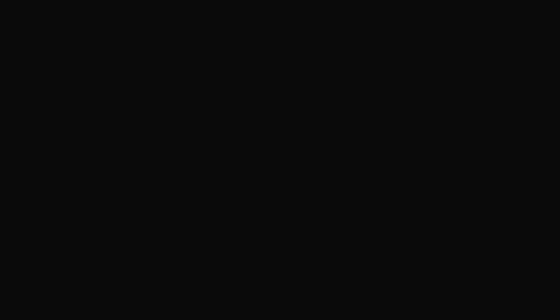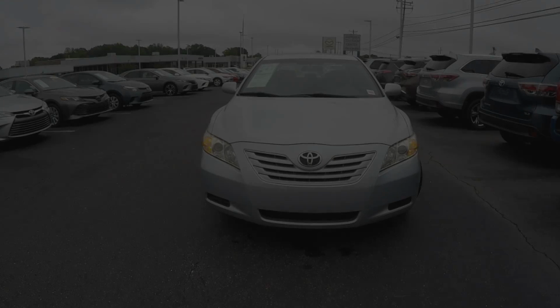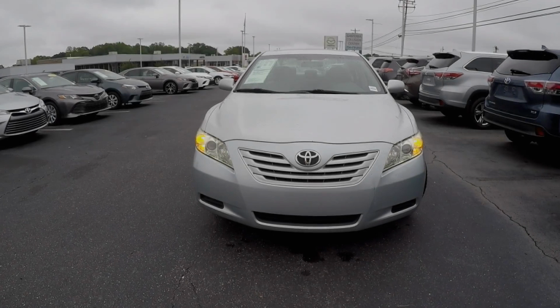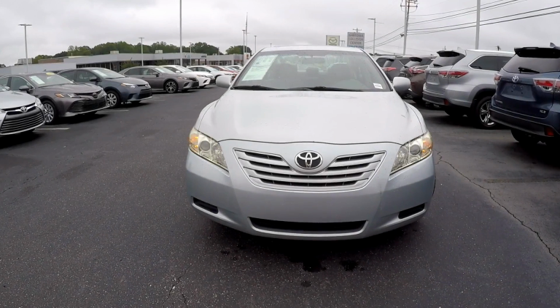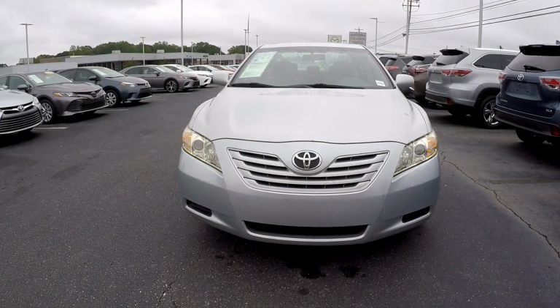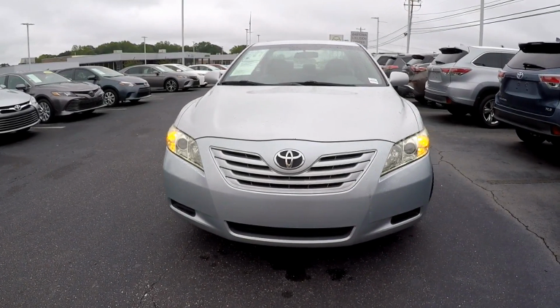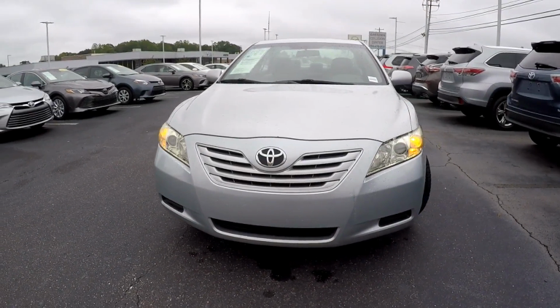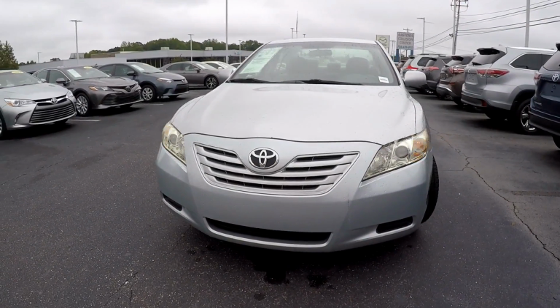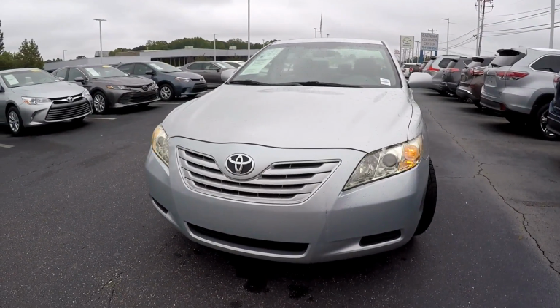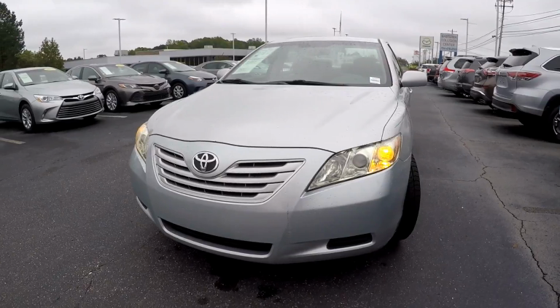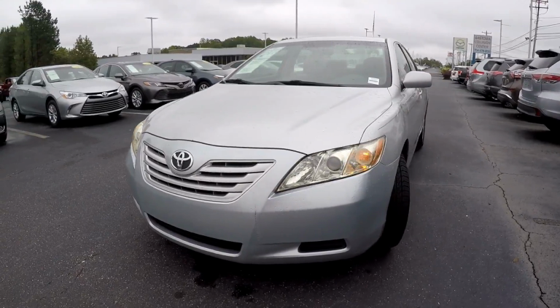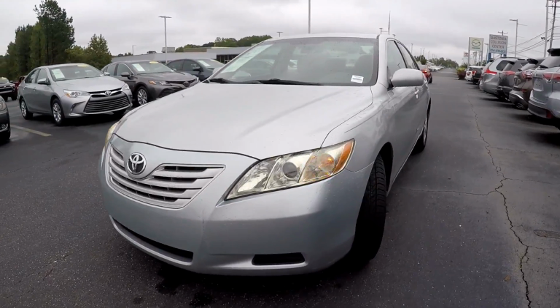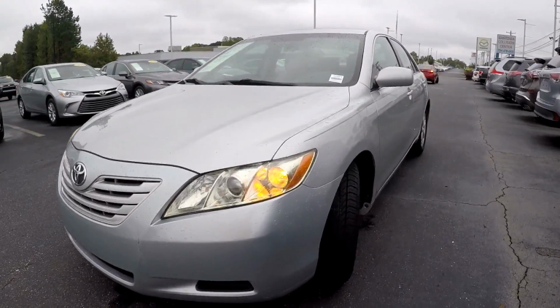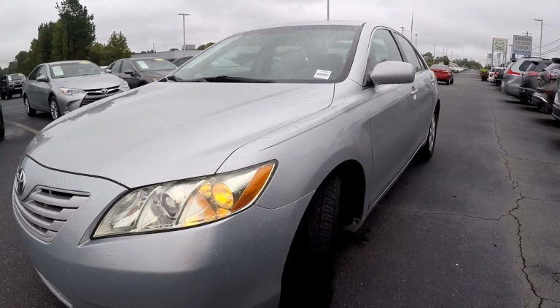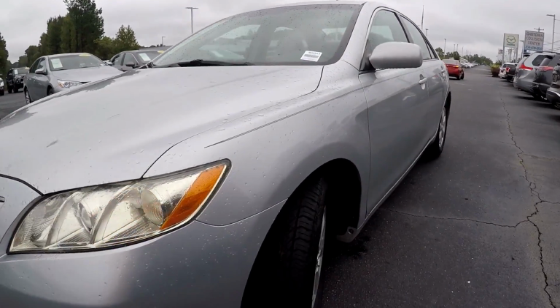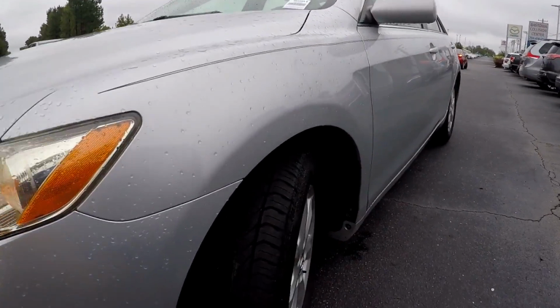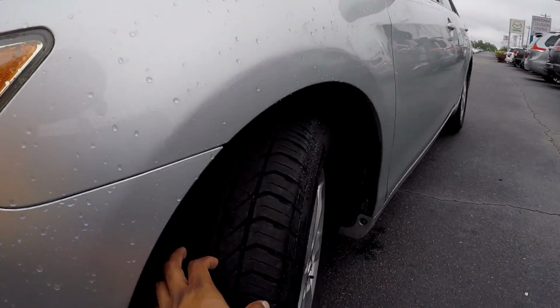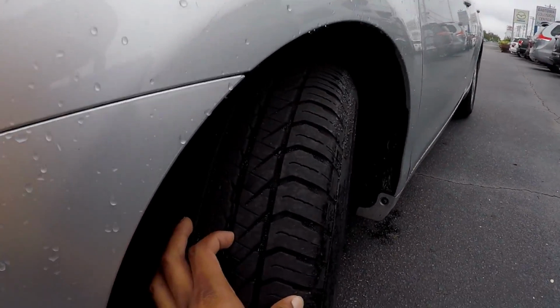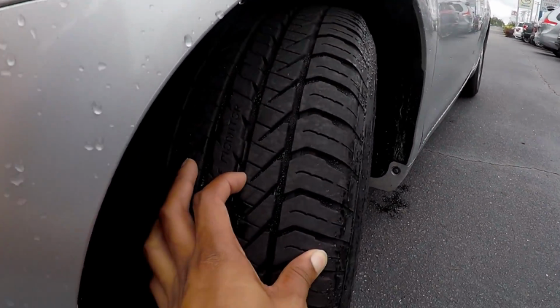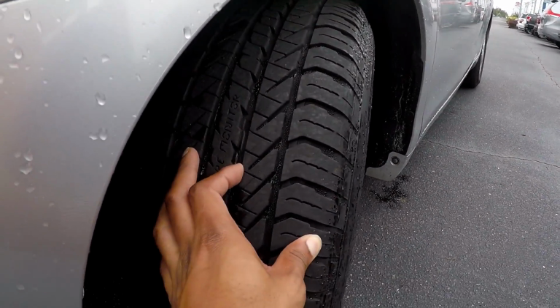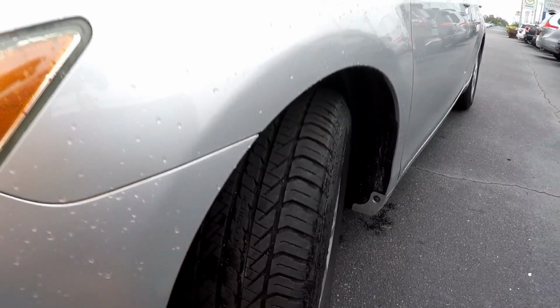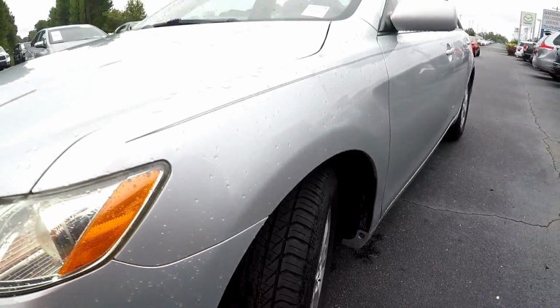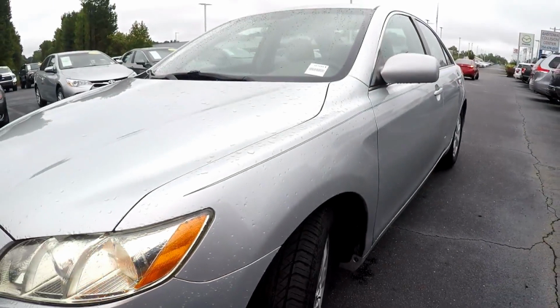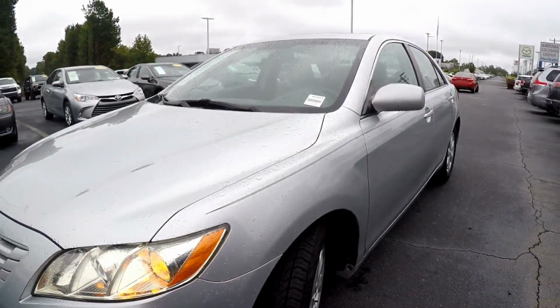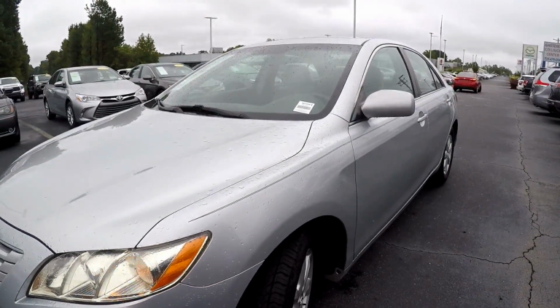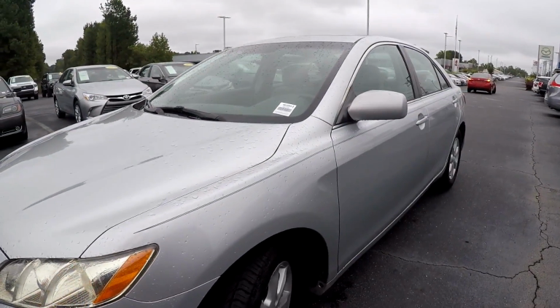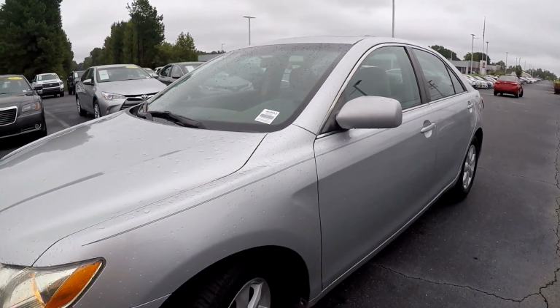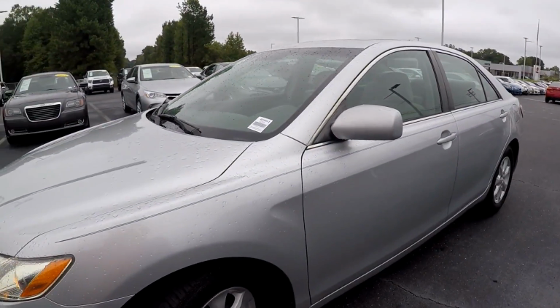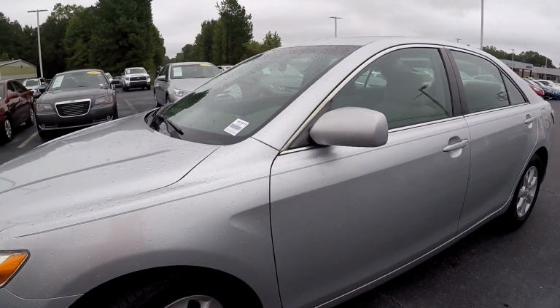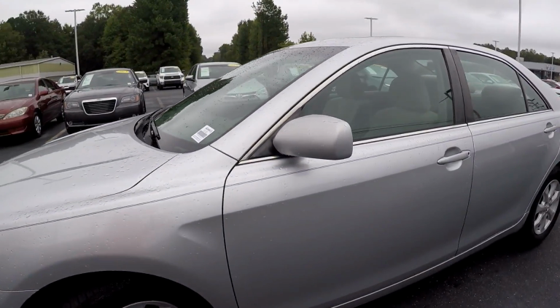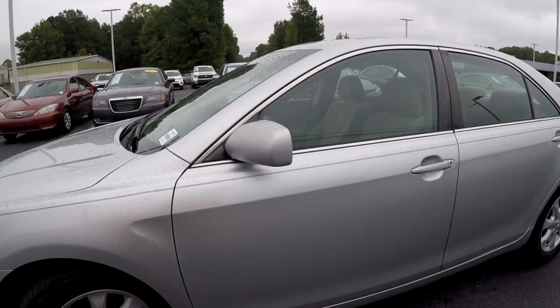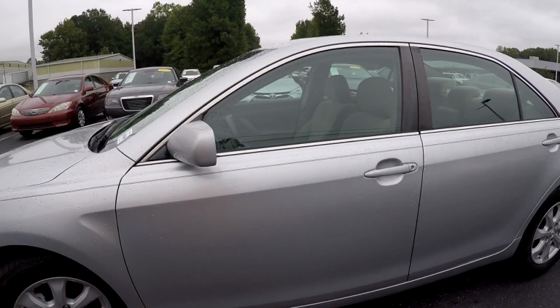Here we are checking out a 2007 Toyota Camry, doing a quick walk around. We will start off by showing the tires and checking for tread, then looking around the rest of the car for any scratches.